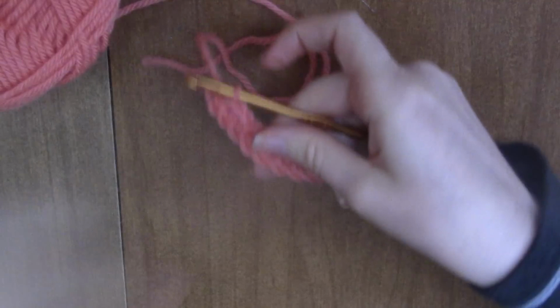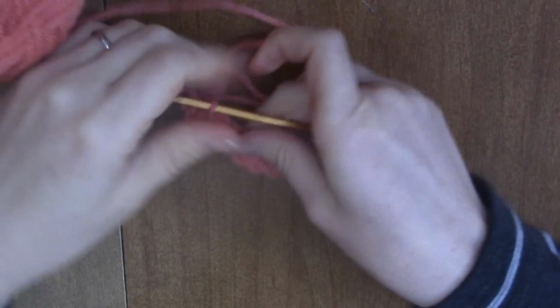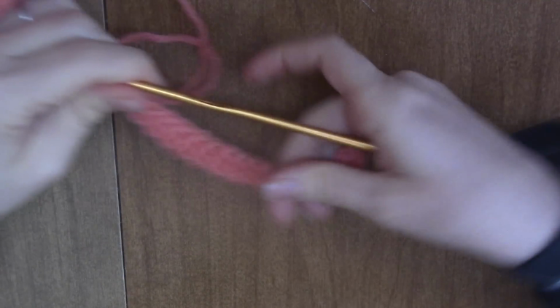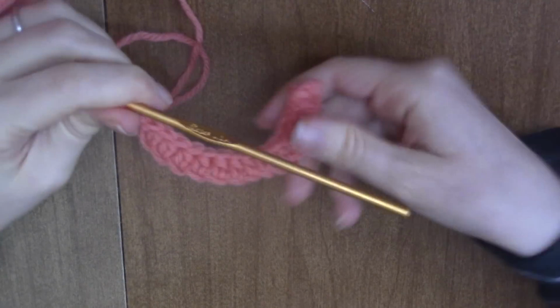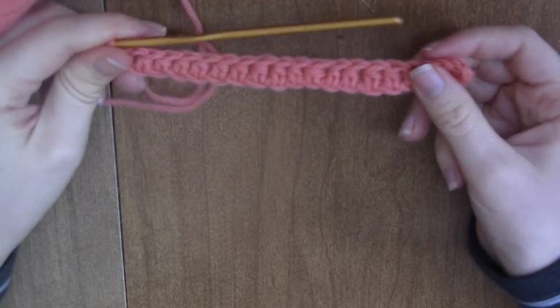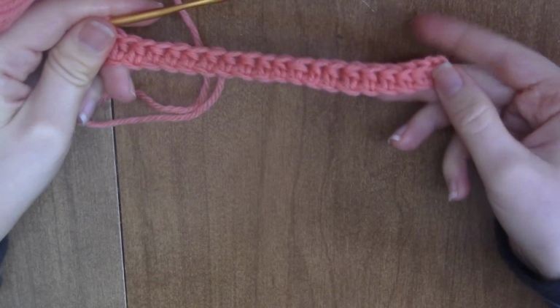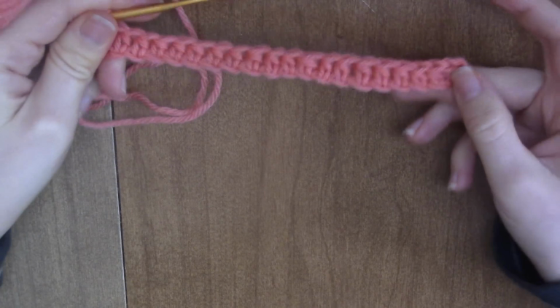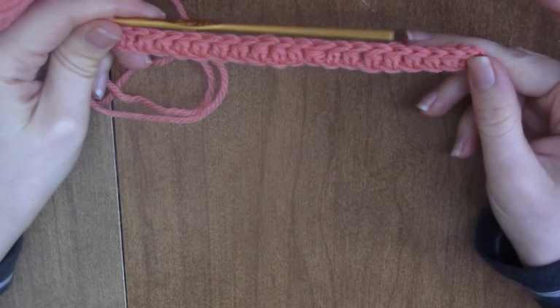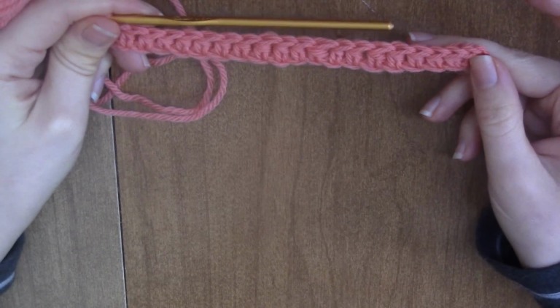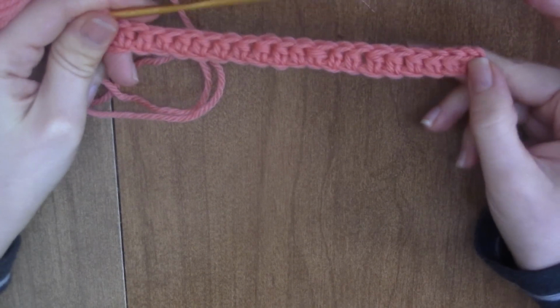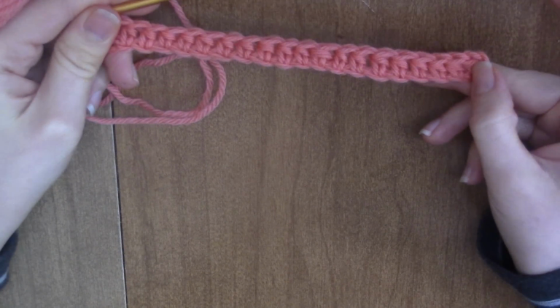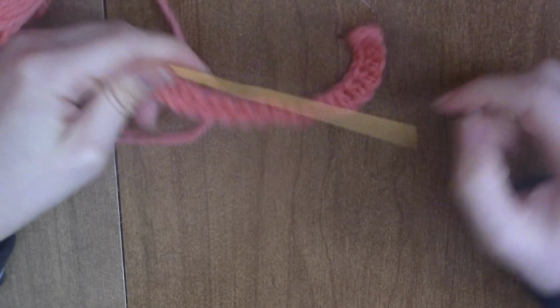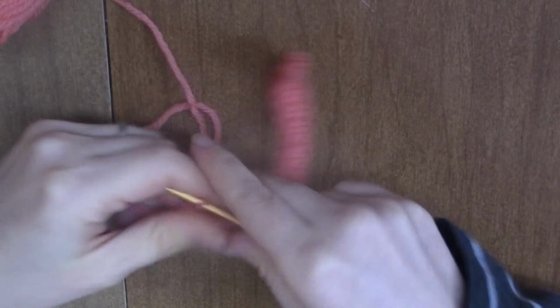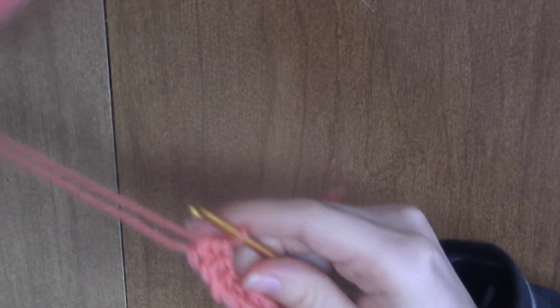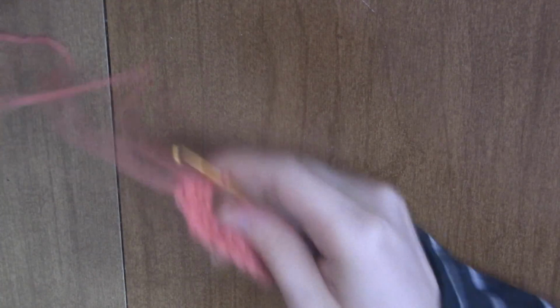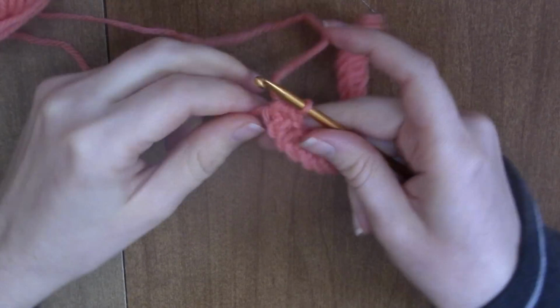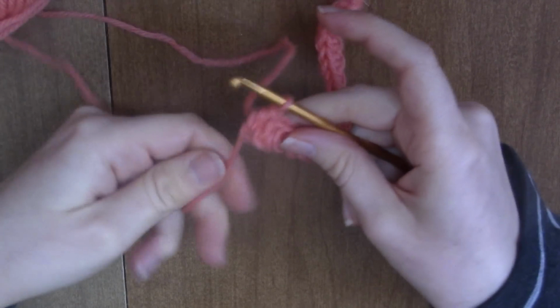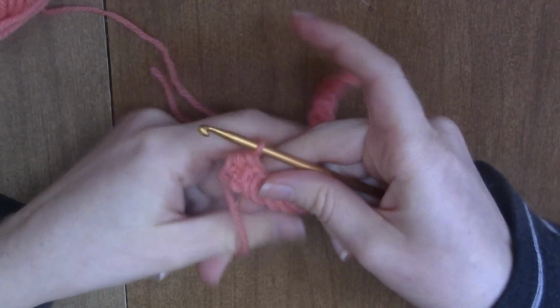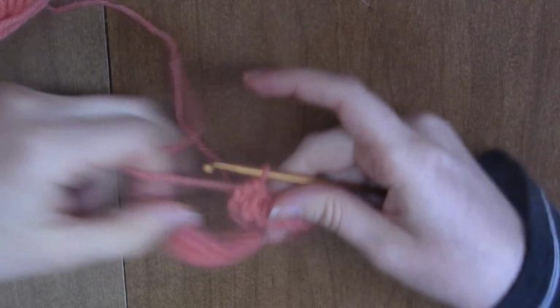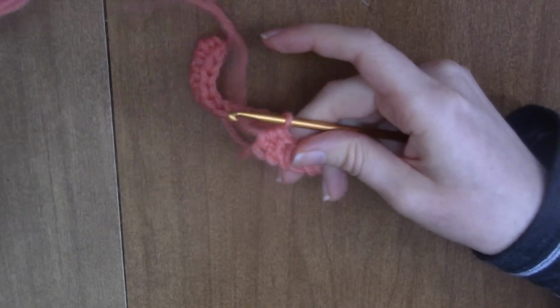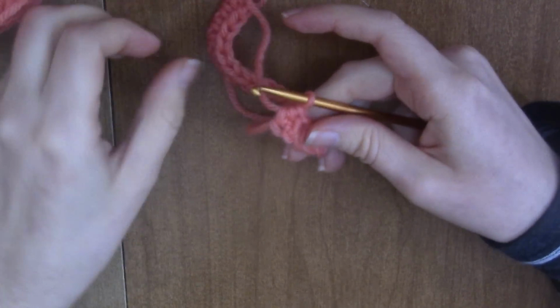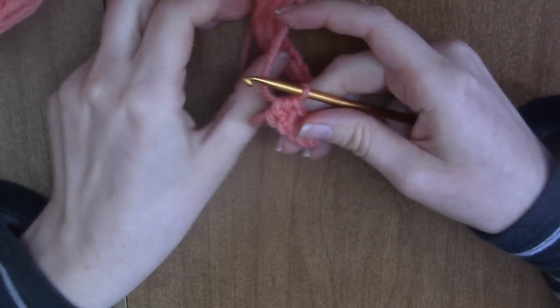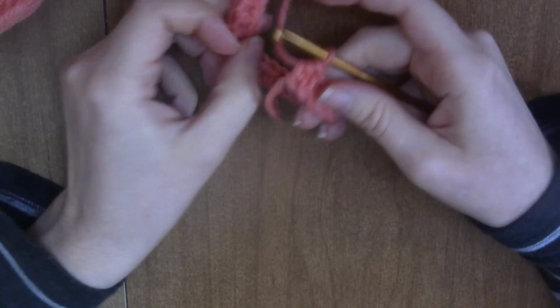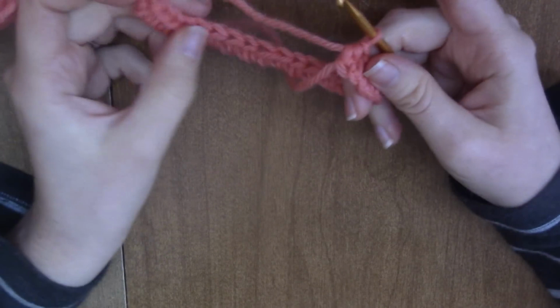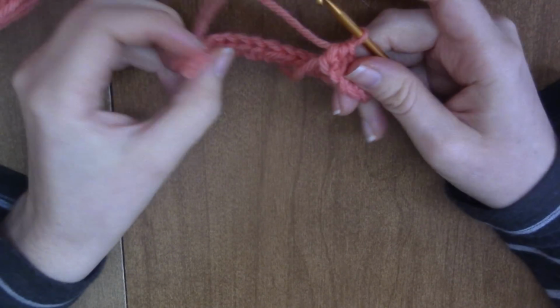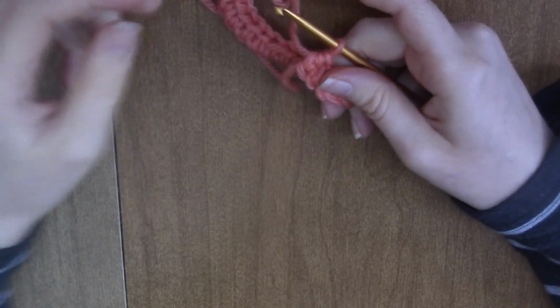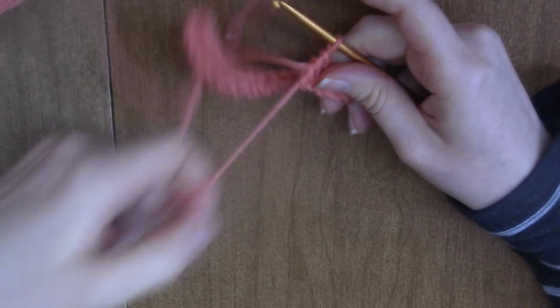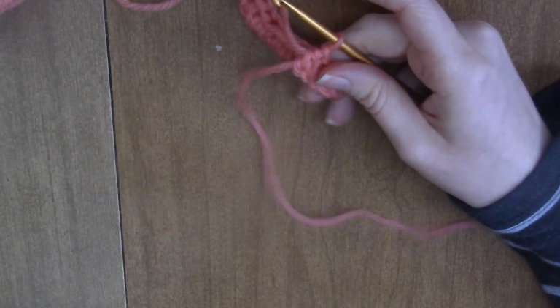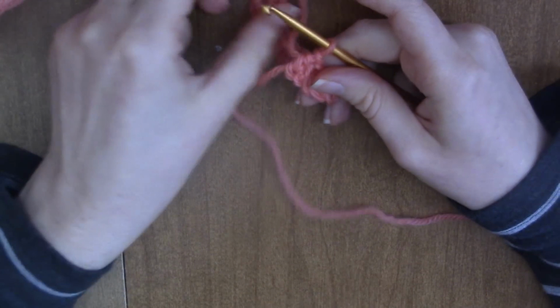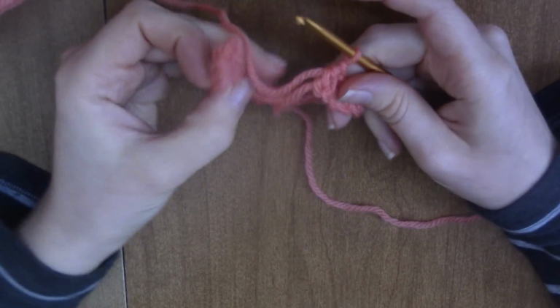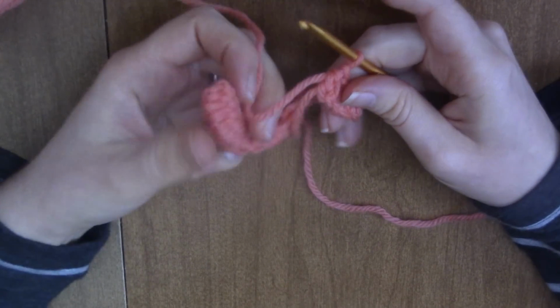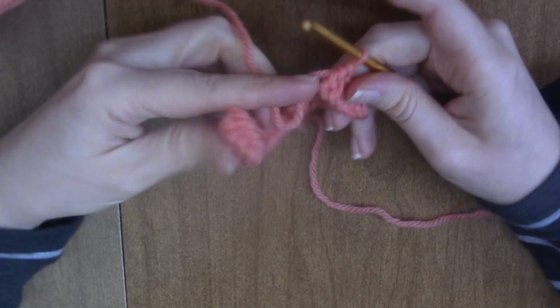Here I have my 20 half double crochets. The first way I'm going to show you how to half double crochet into the back loop — or the half double crochet rib stitch — is in the round.